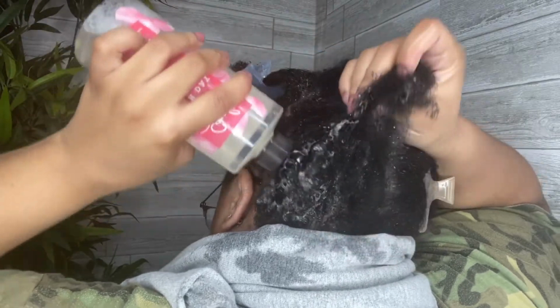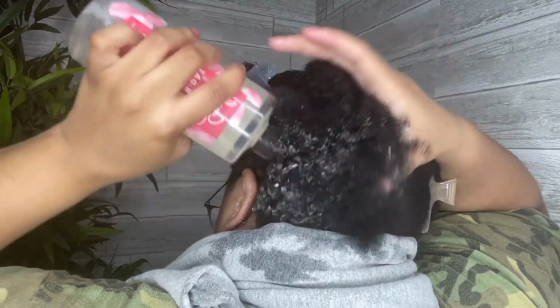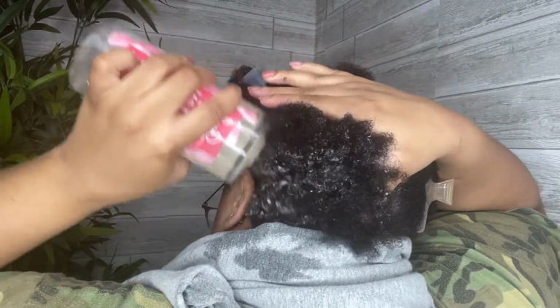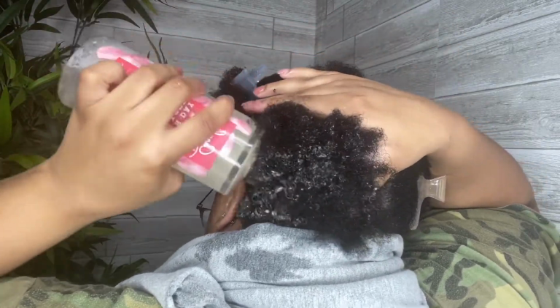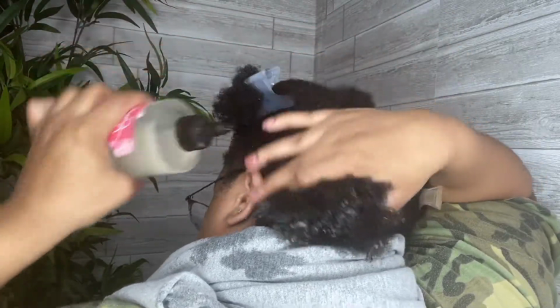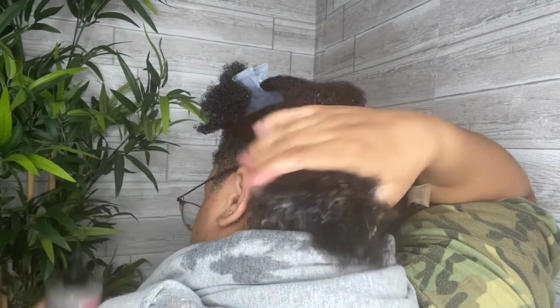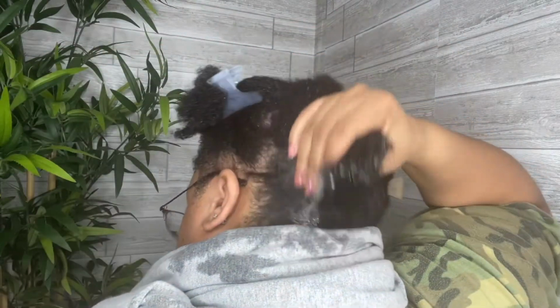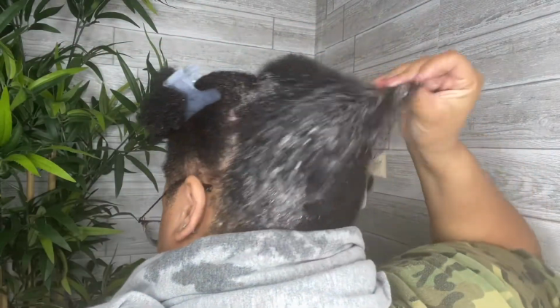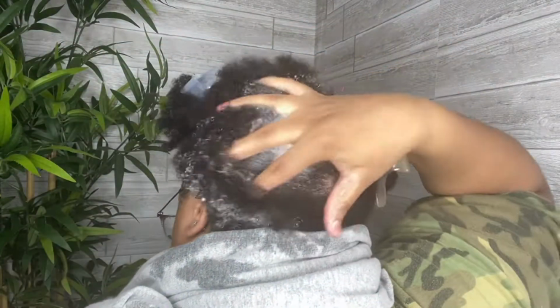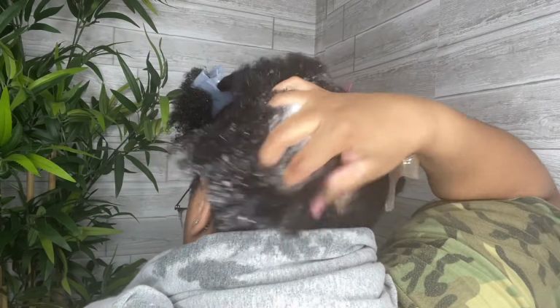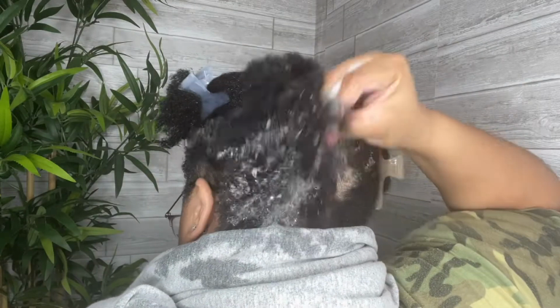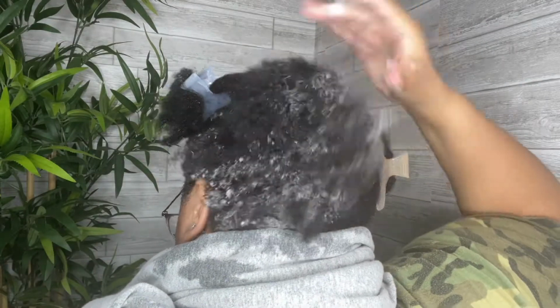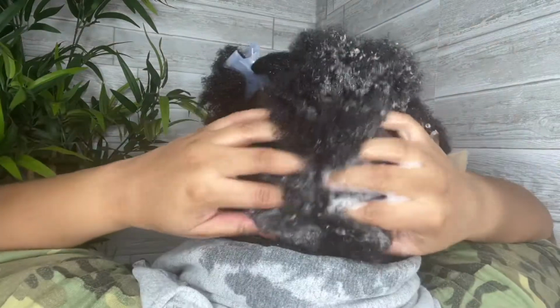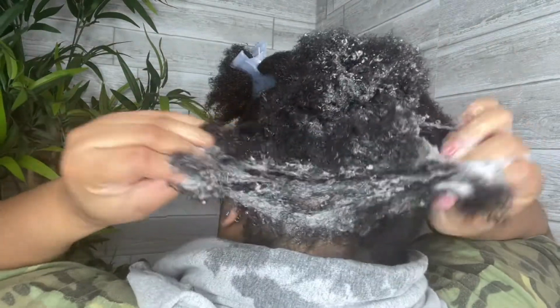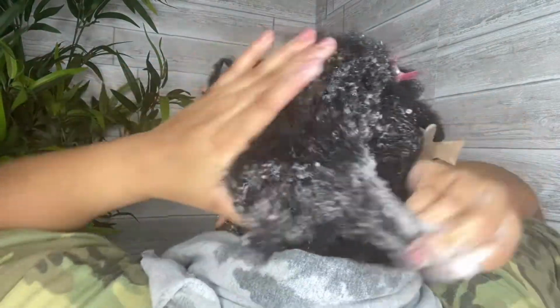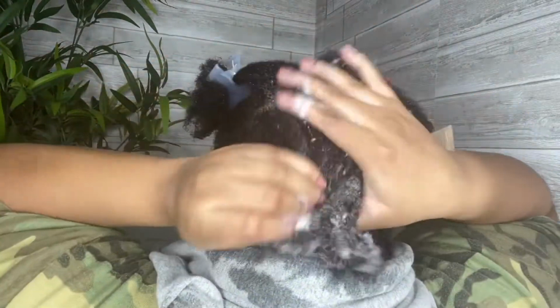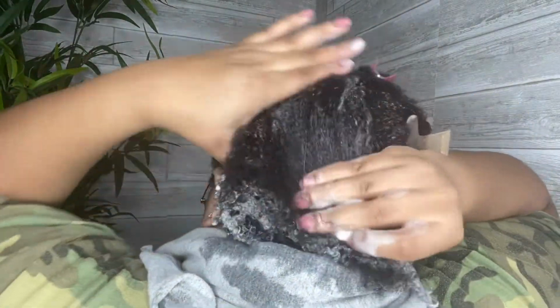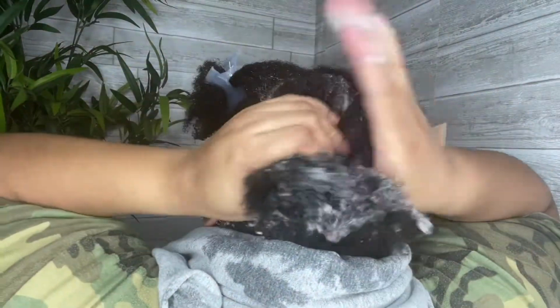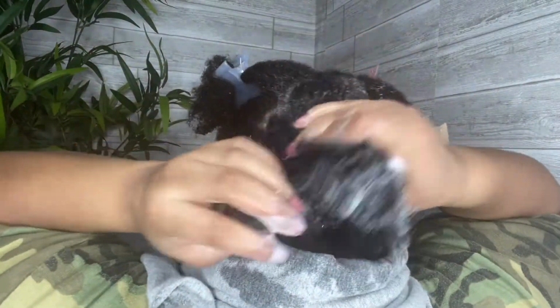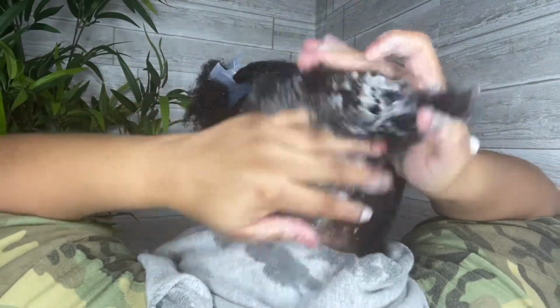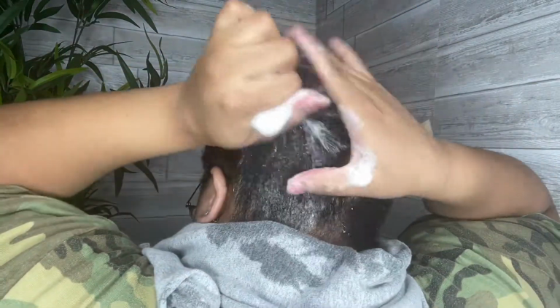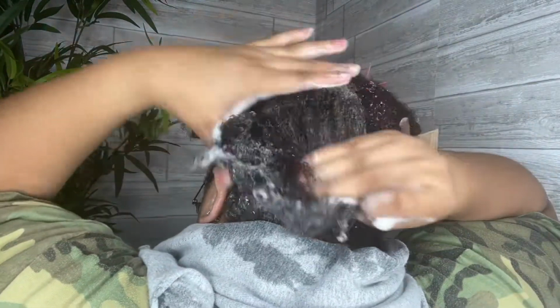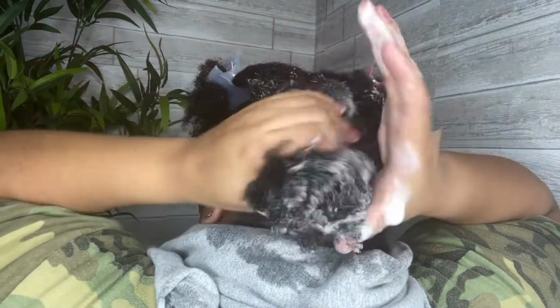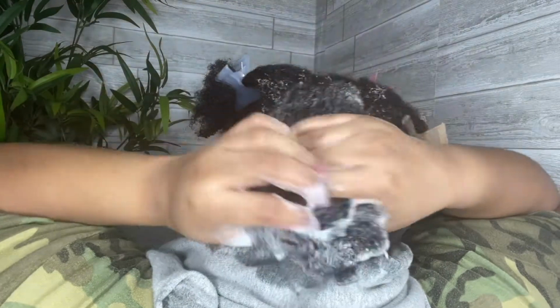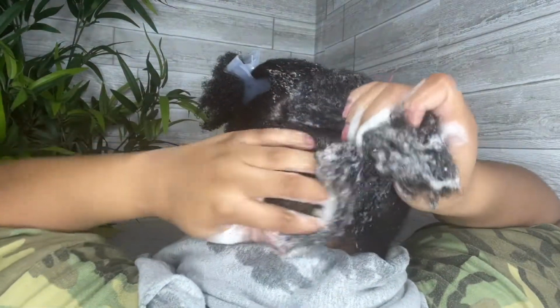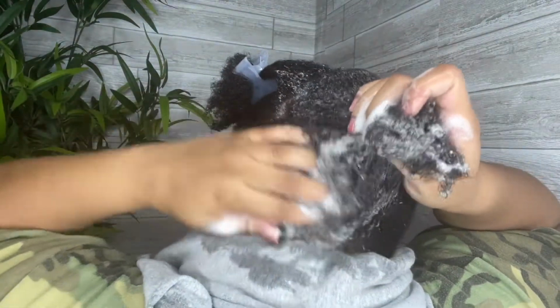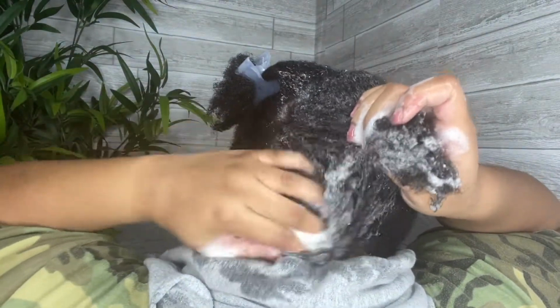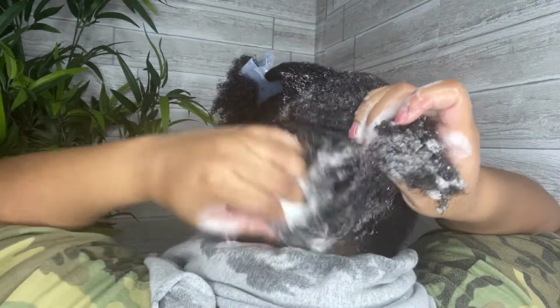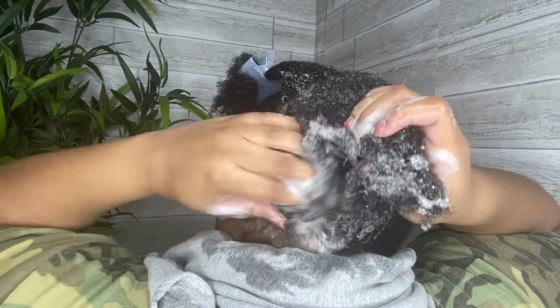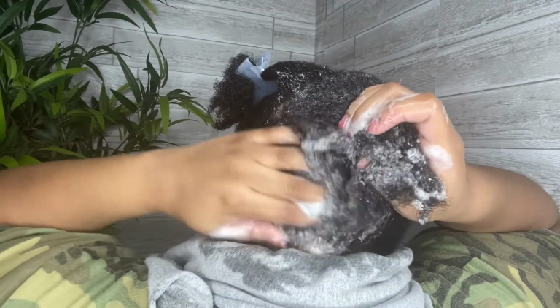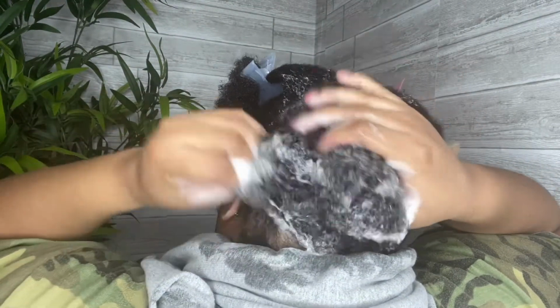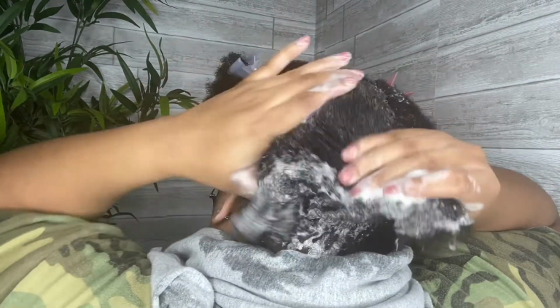For me, I would use the shampoo if I had a box braid or twist because it gets my scalp clean and it would prevent buildup on my hair, but I wouldn't use this on a weekly basis.